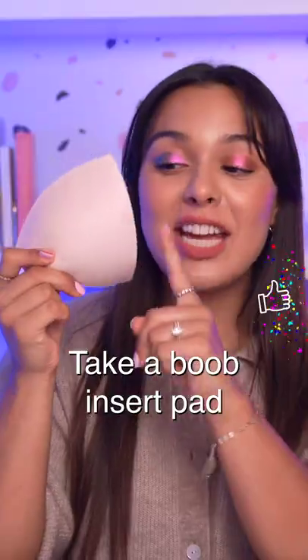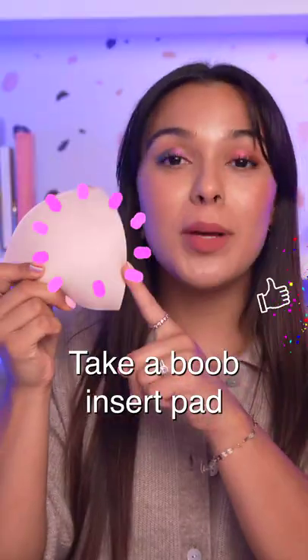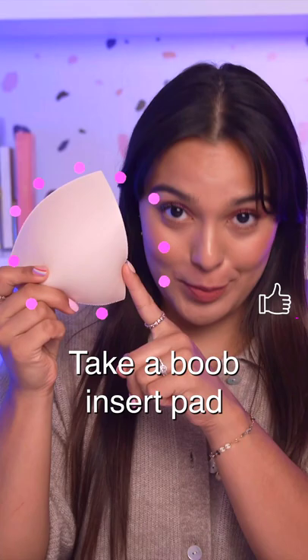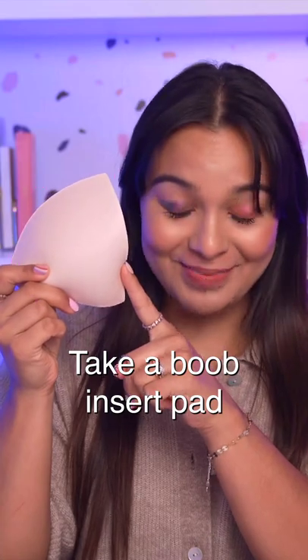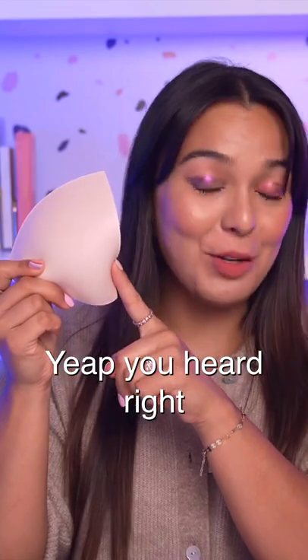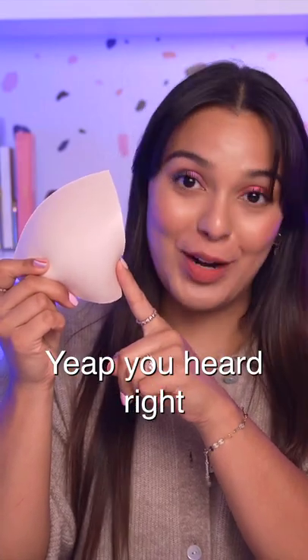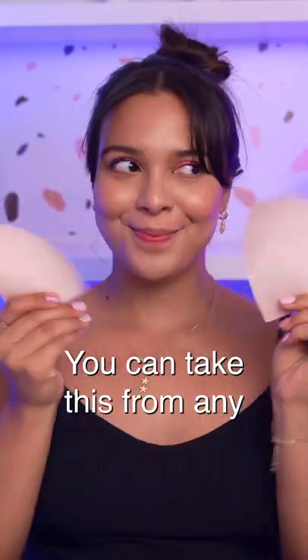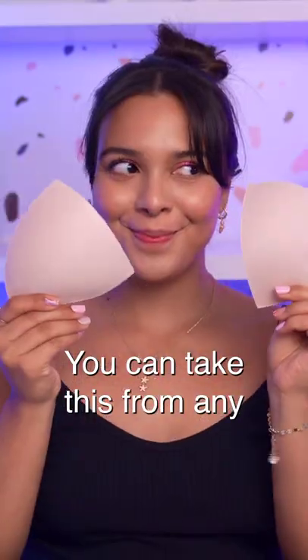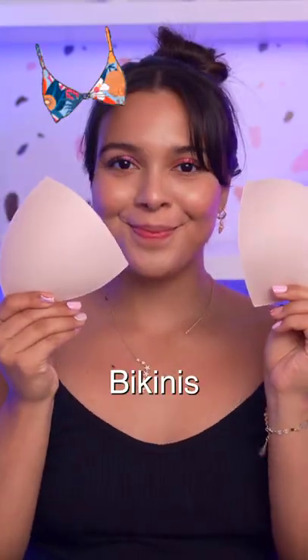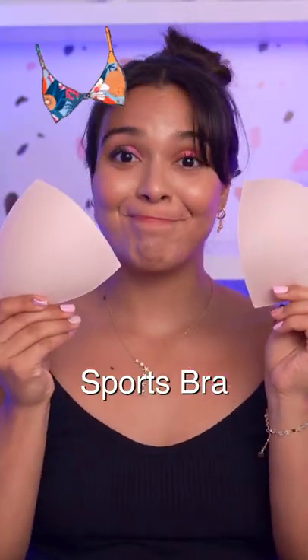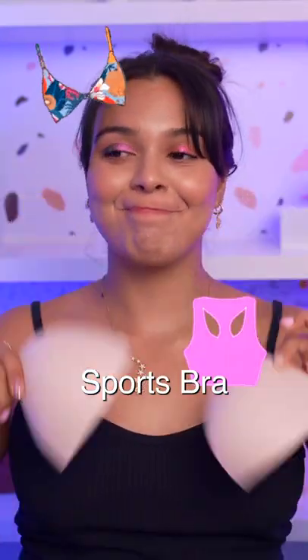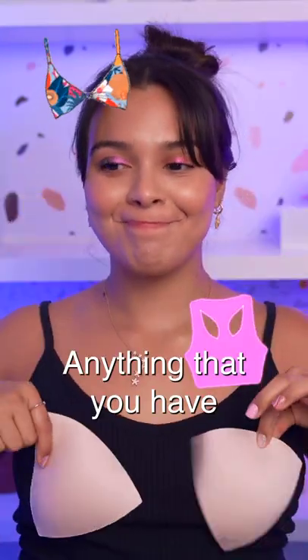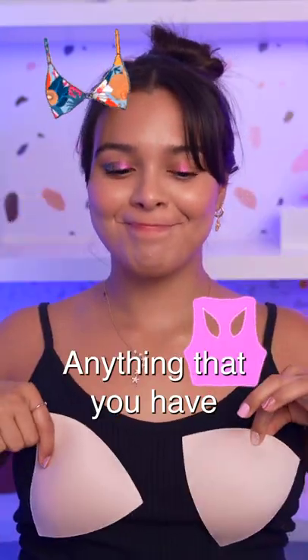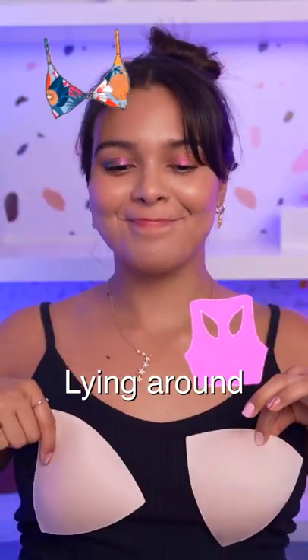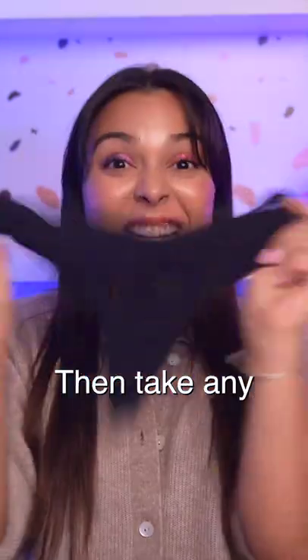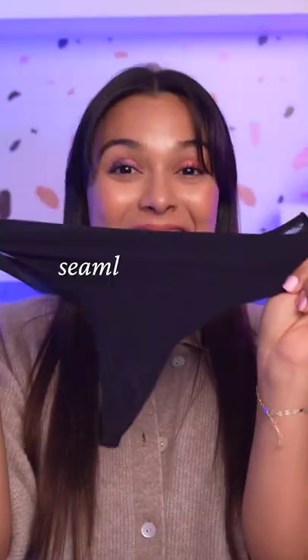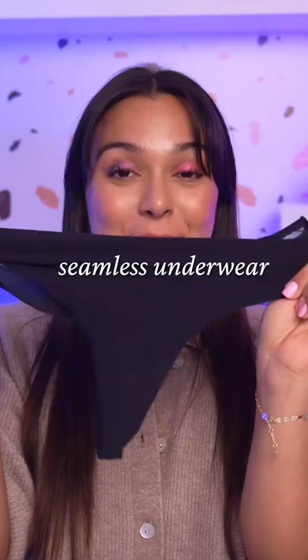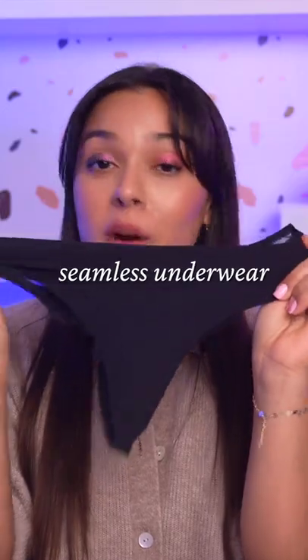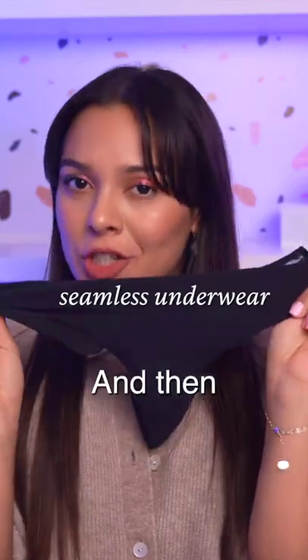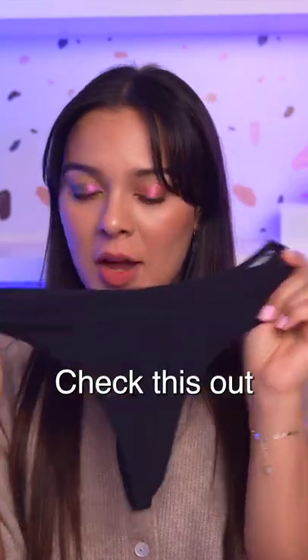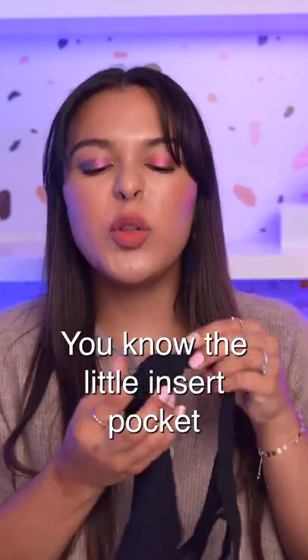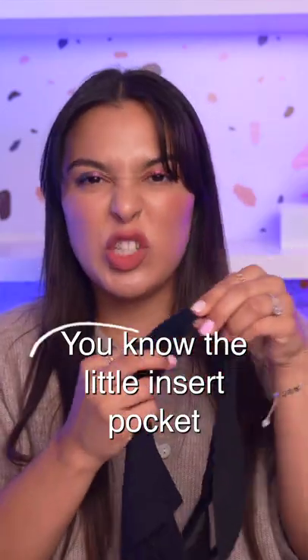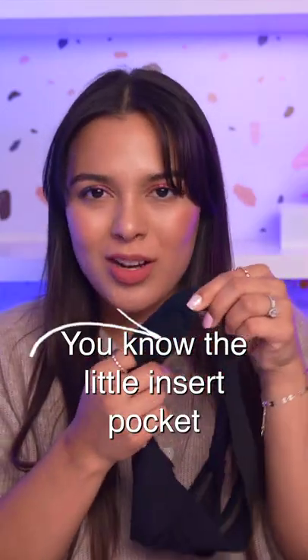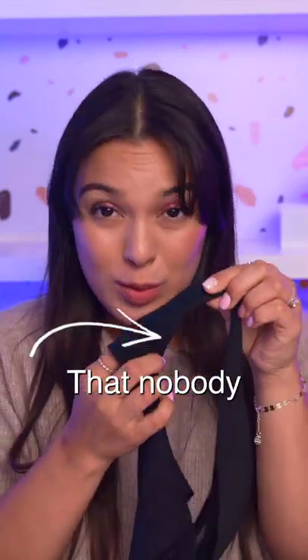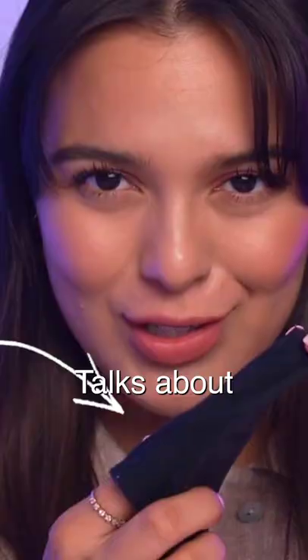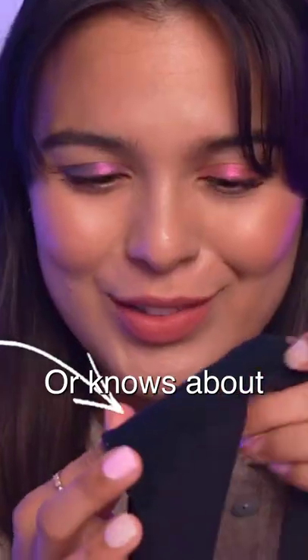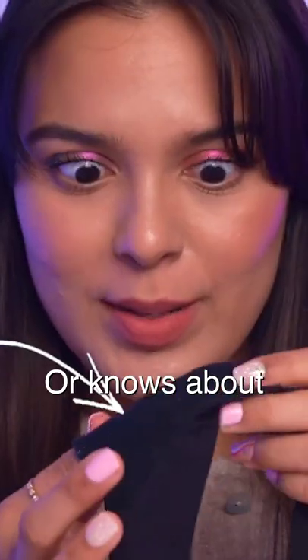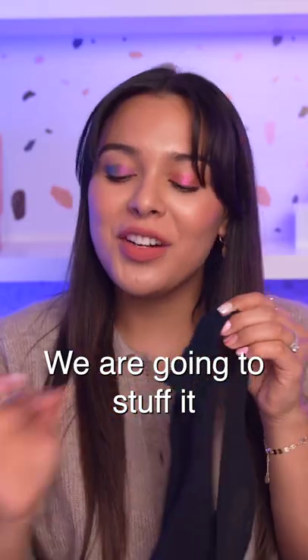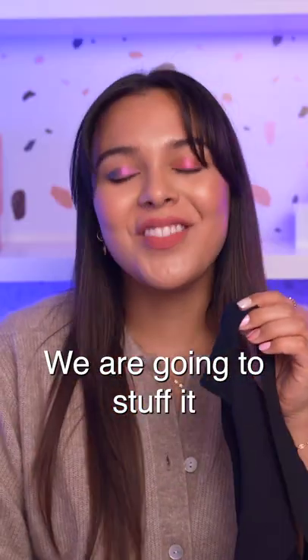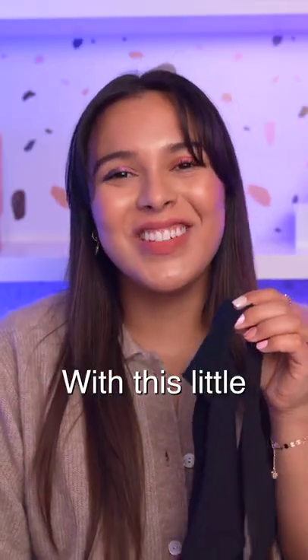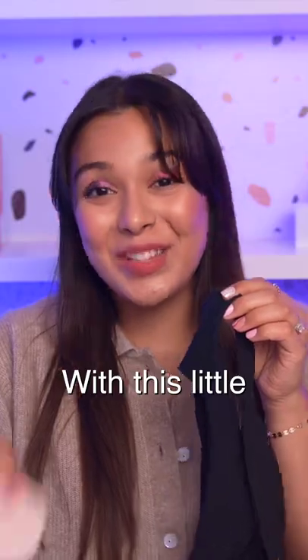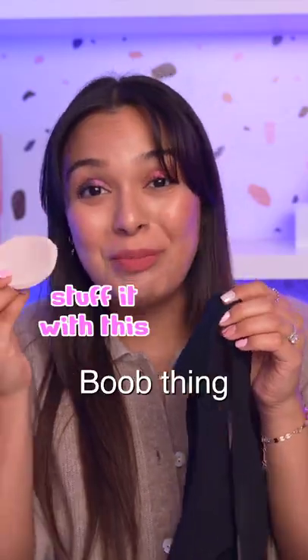Take a boob insert pad — yep, you heard right. You can take this from any bikinis, sports bras, anything you have laying around. Then take any seamless underwear, and check this out — you know the little insert pocket that nobody talks about or knows about? We're gonna stuff it with this little boob thing.